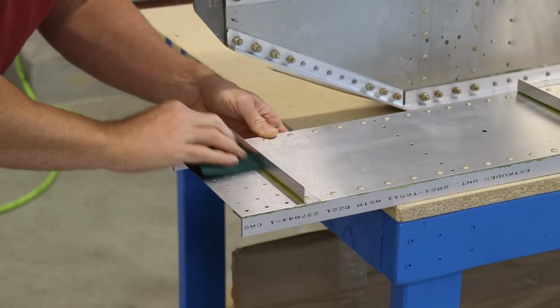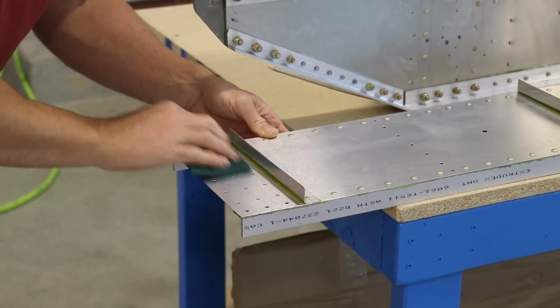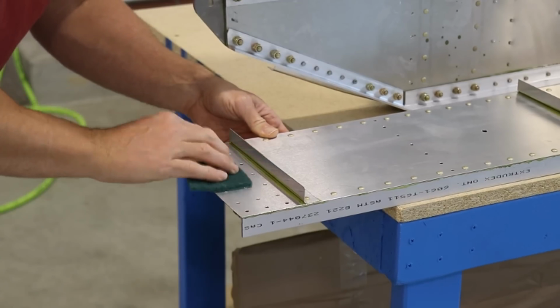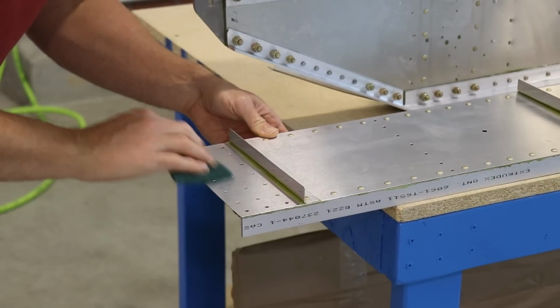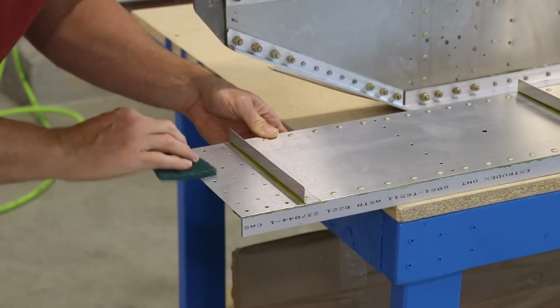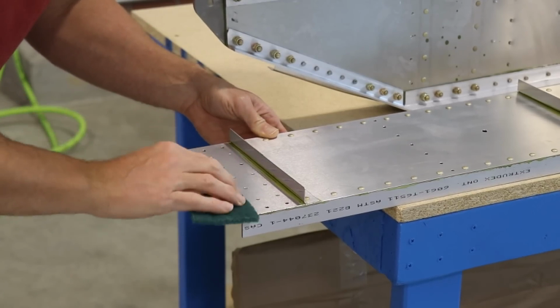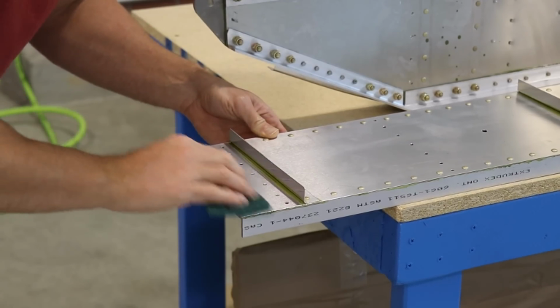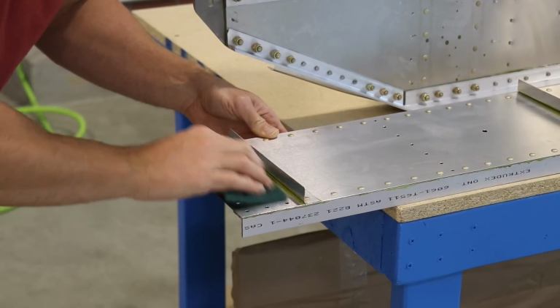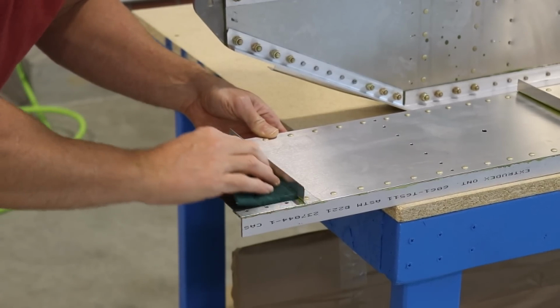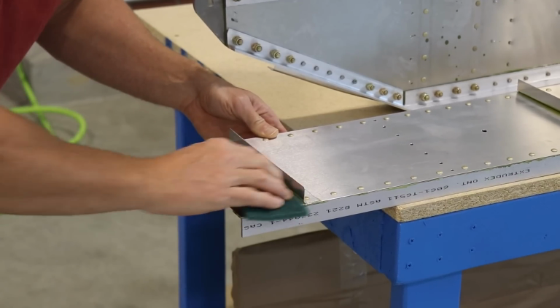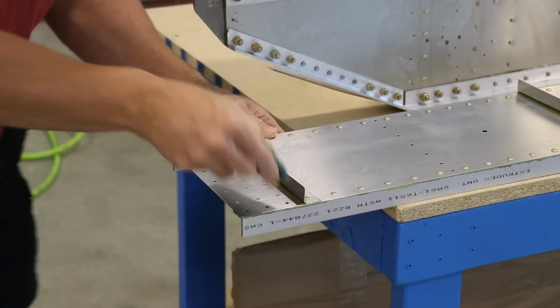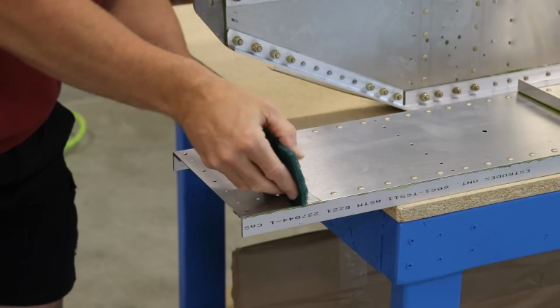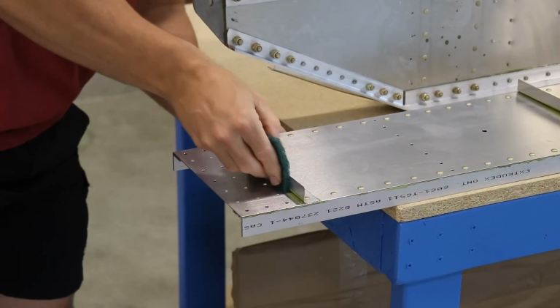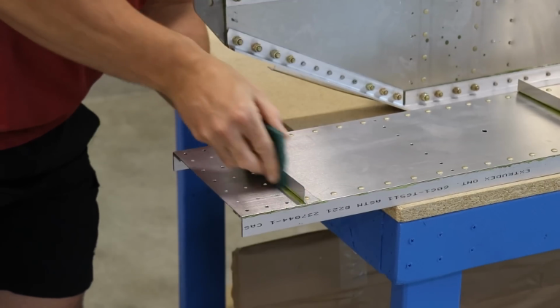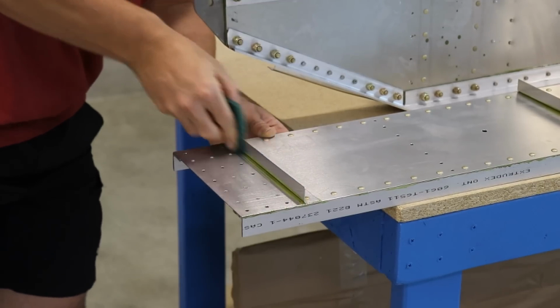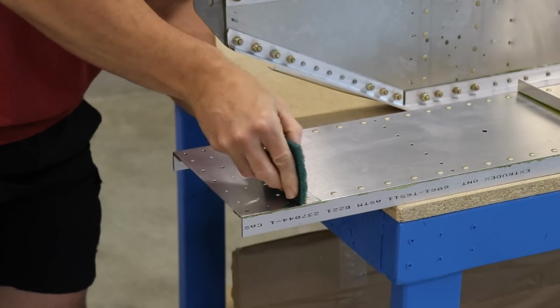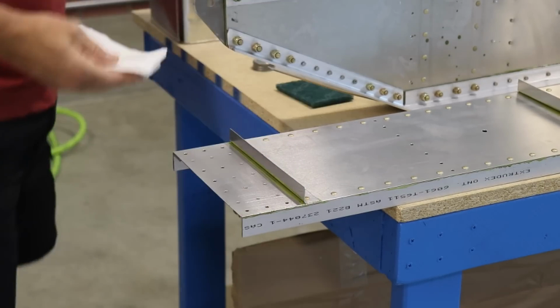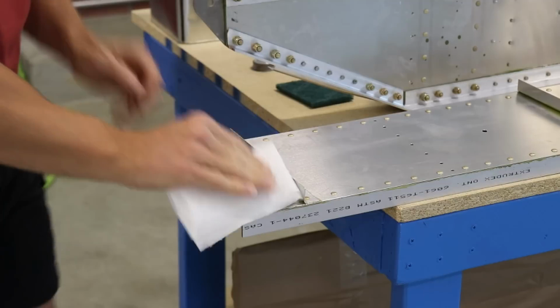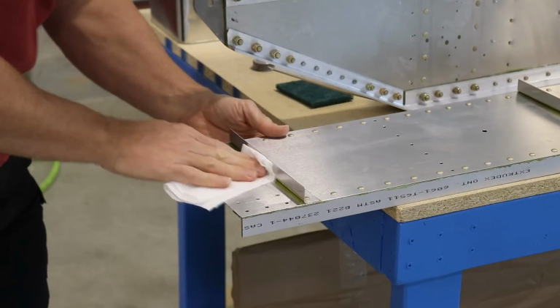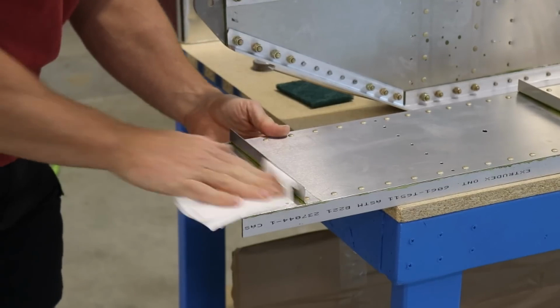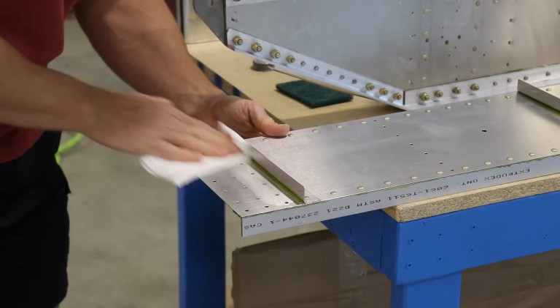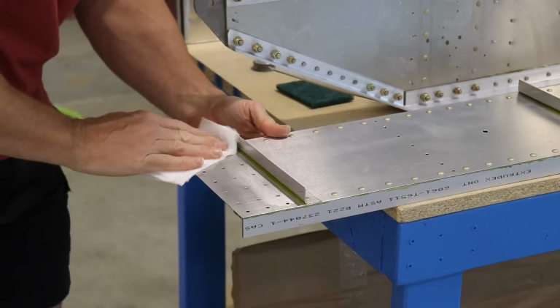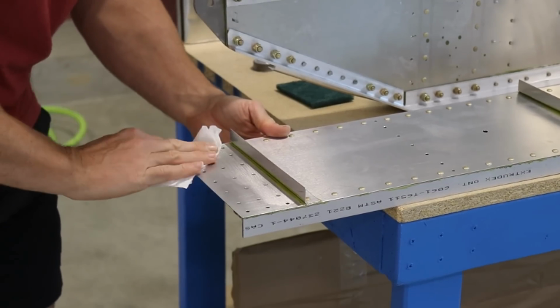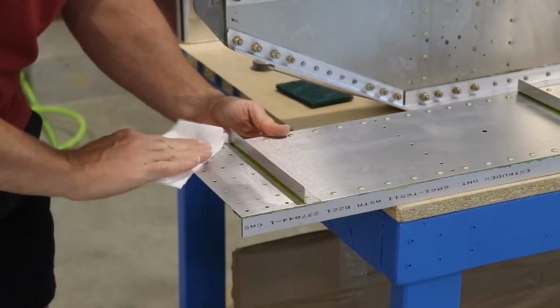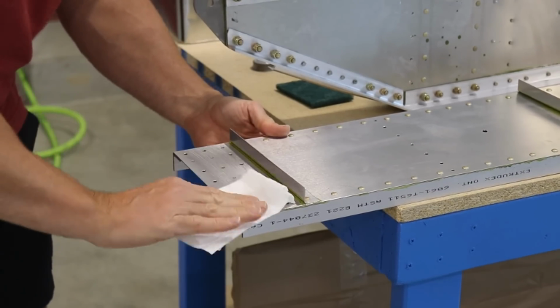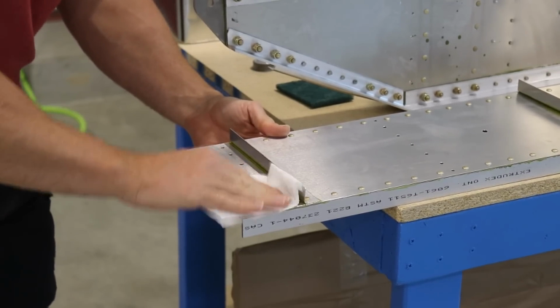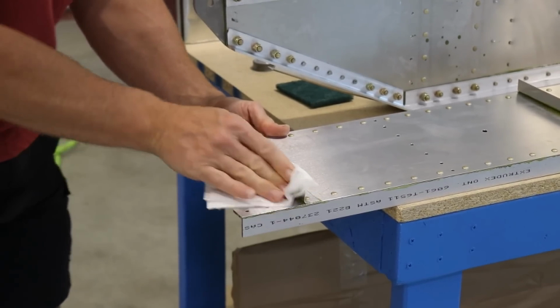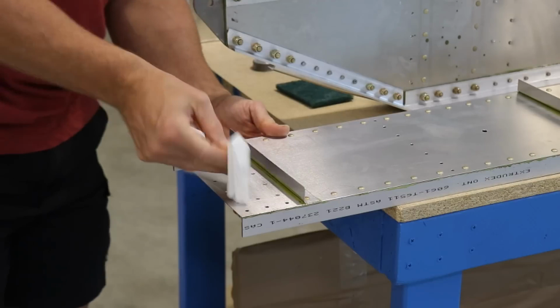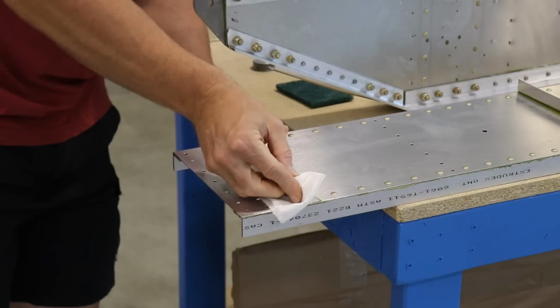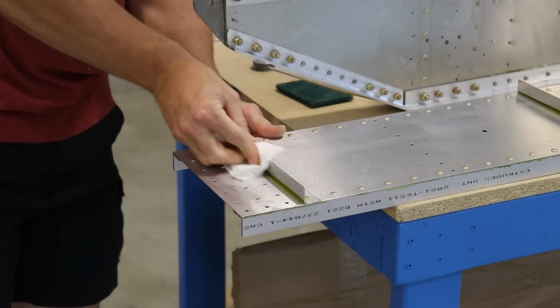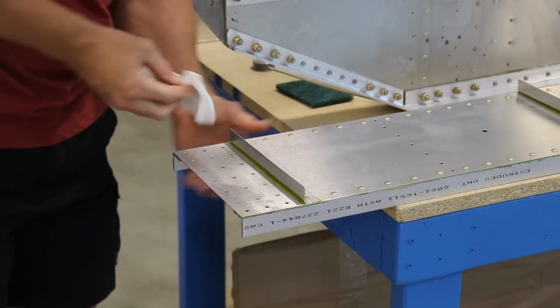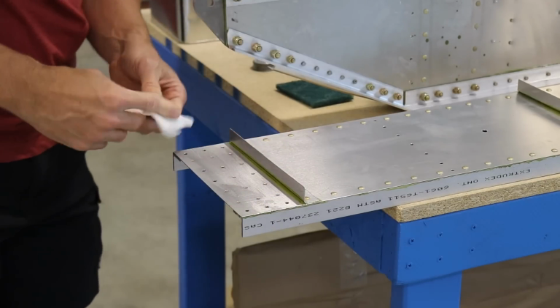This area here is where the spar extension gets riveted to, so I wanted to scuff it up and shoot a coat of primer on there. After scuffing it up, I cleaned it off with some alcohol to make sure it's perfectly clean so that the primer sticks to the surface.